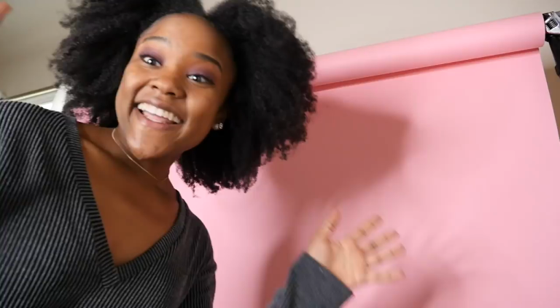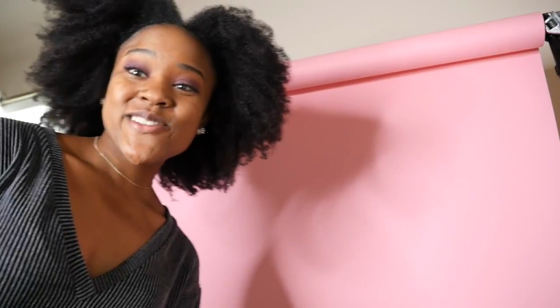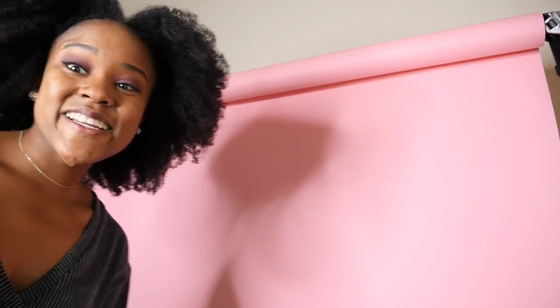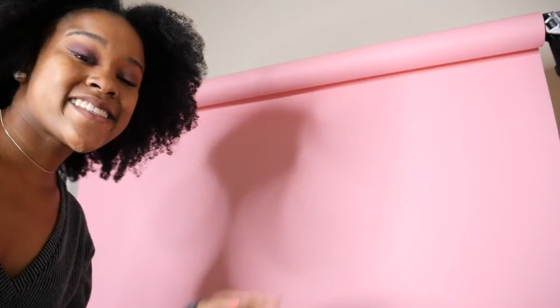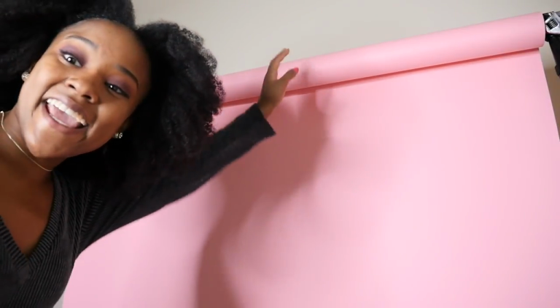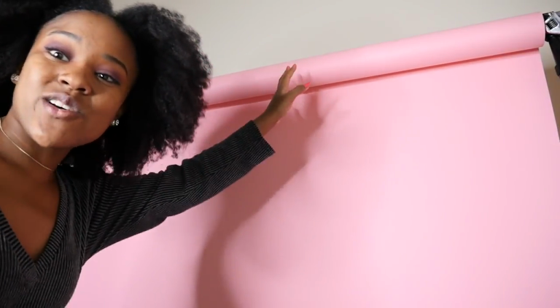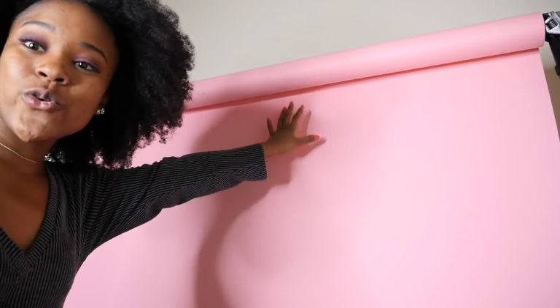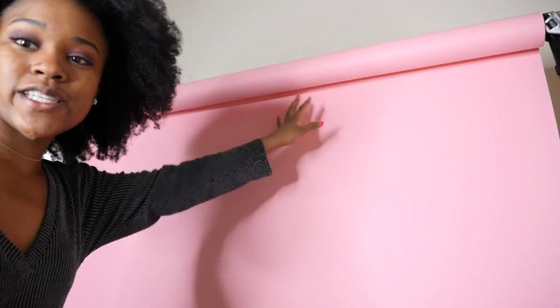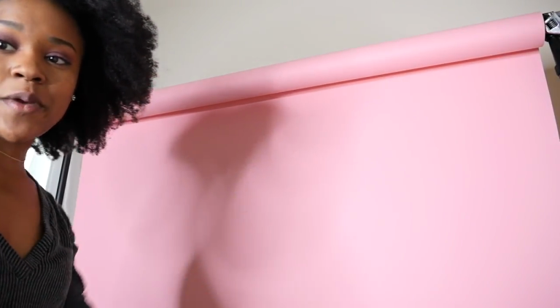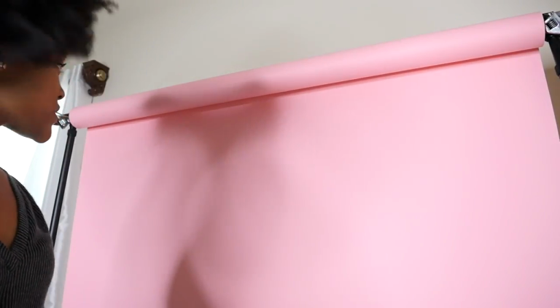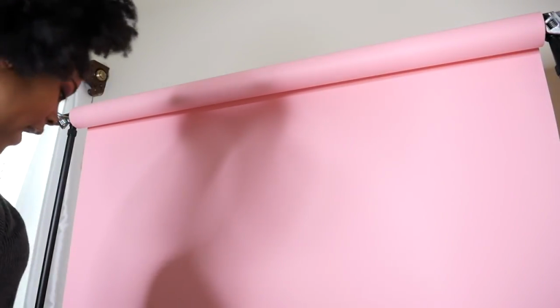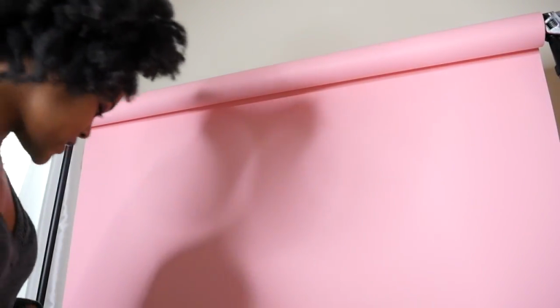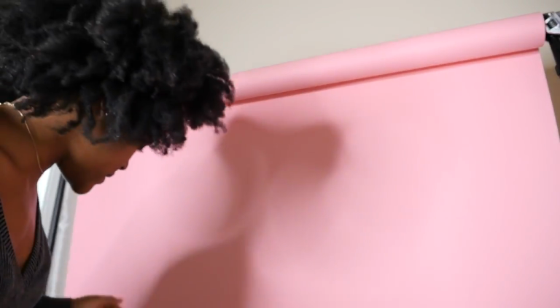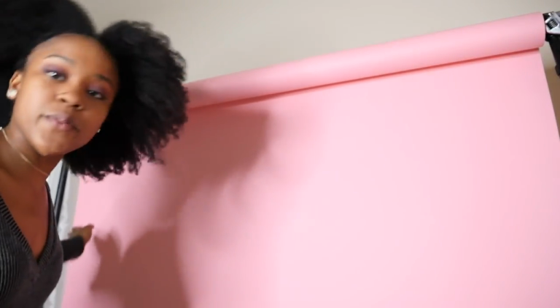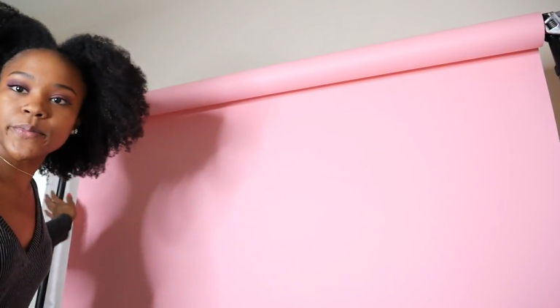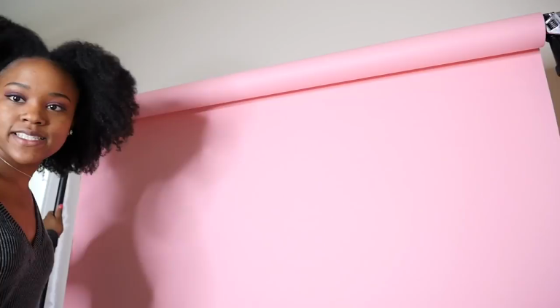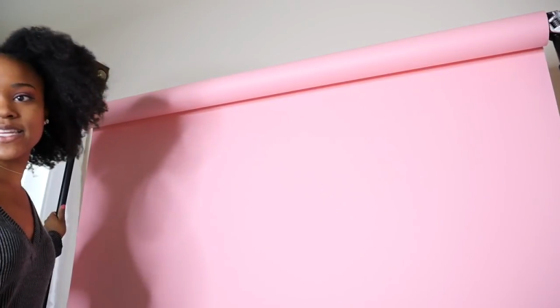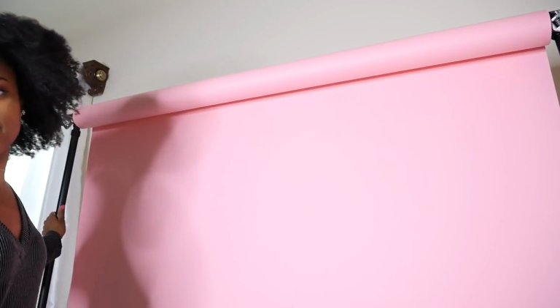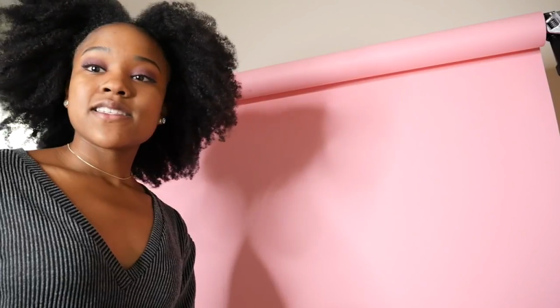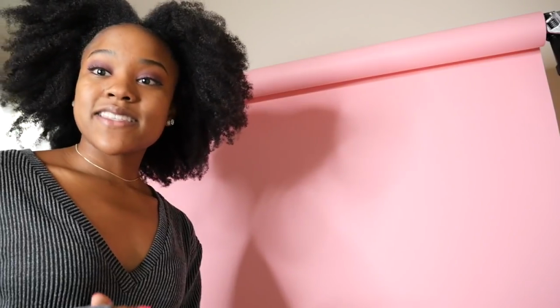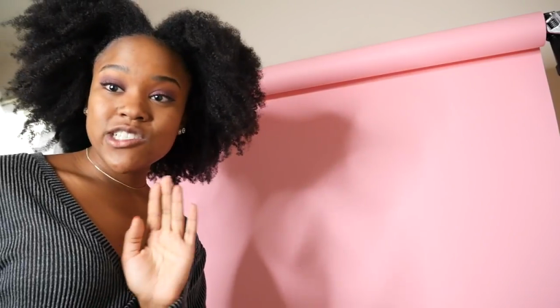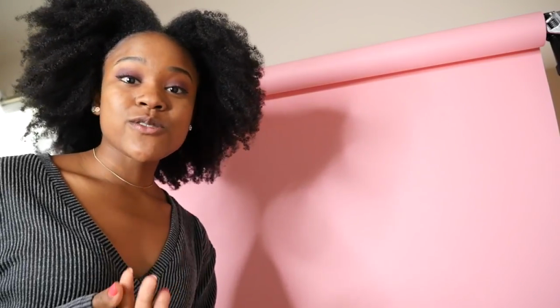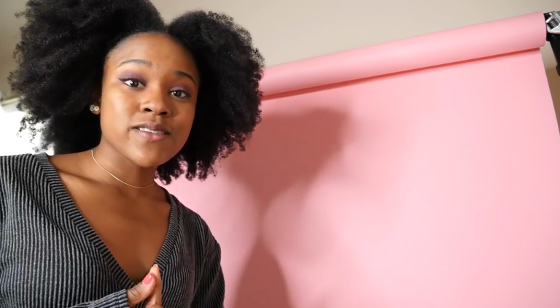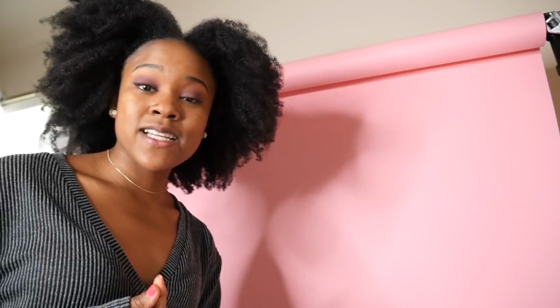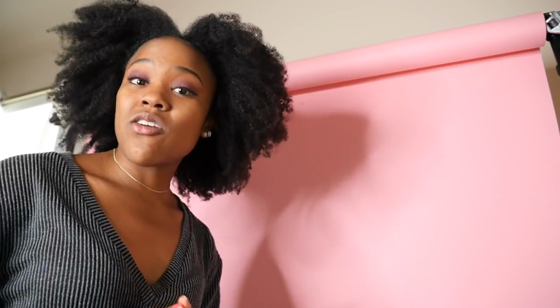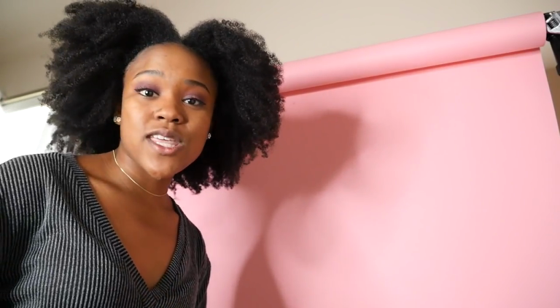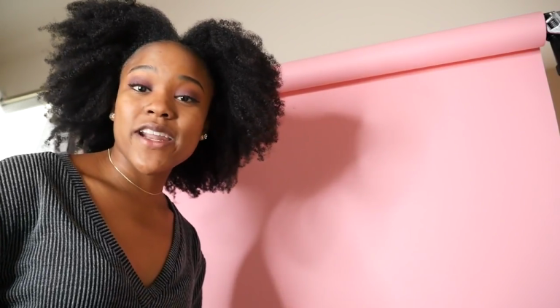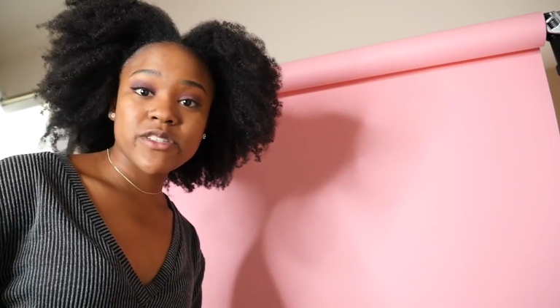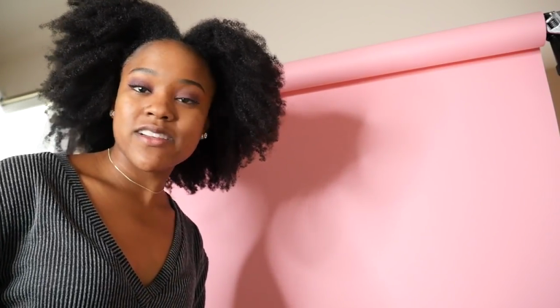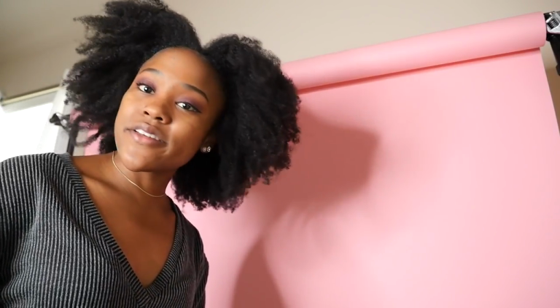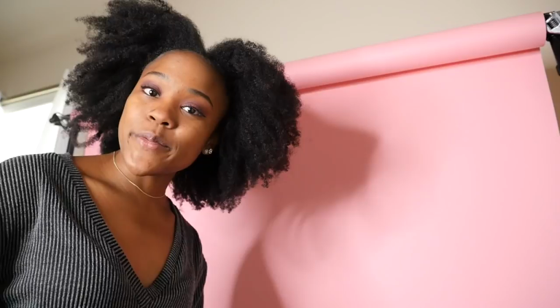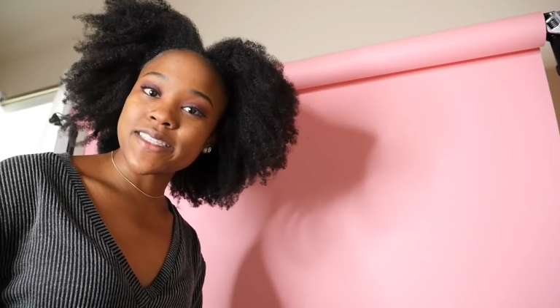Next you're going to need a stand to hold your seamless paper. I have this easy to put up plastic stand. Savage Universal sells stands, and you can also get them on Amazon and other shops.